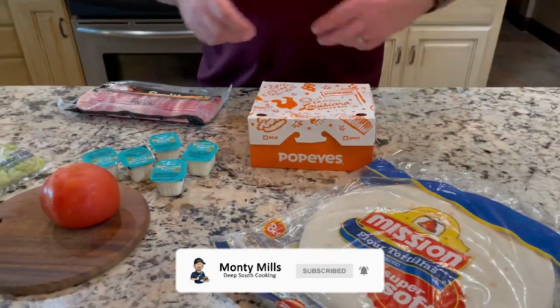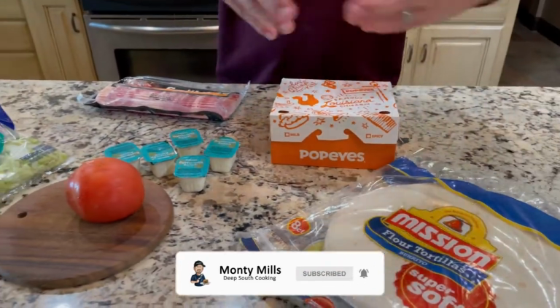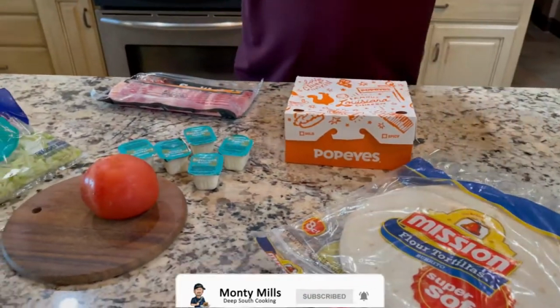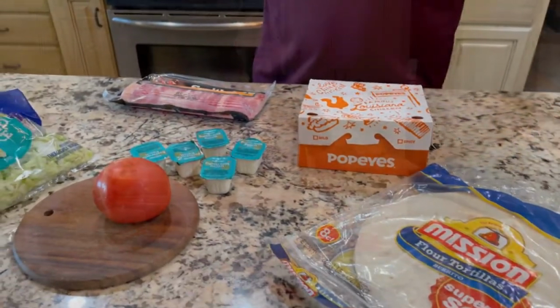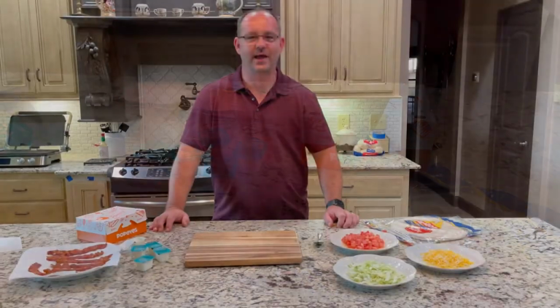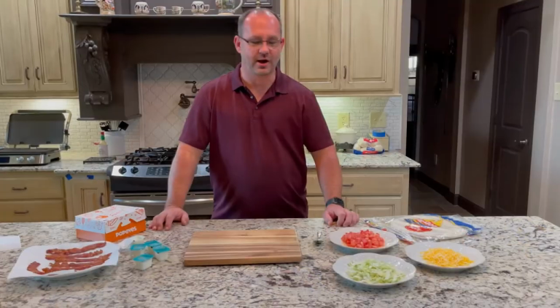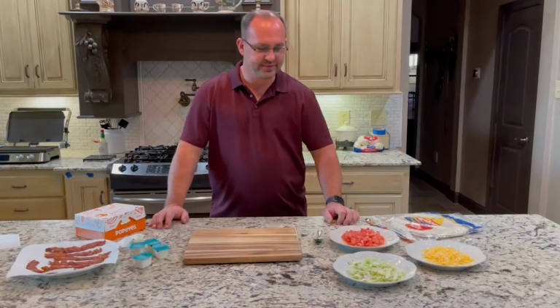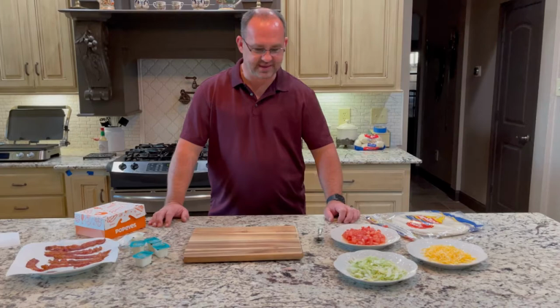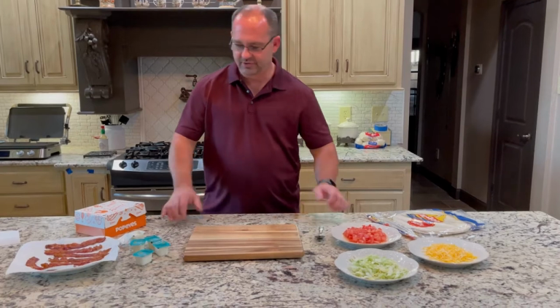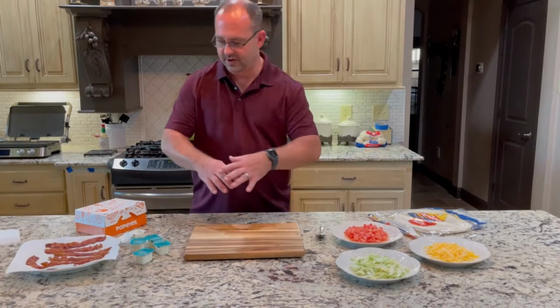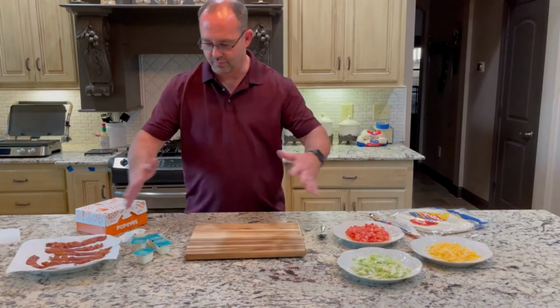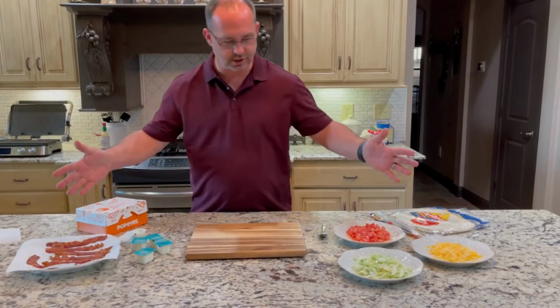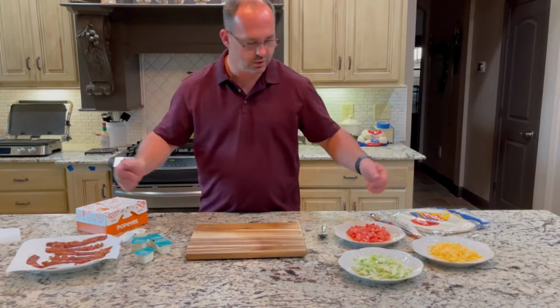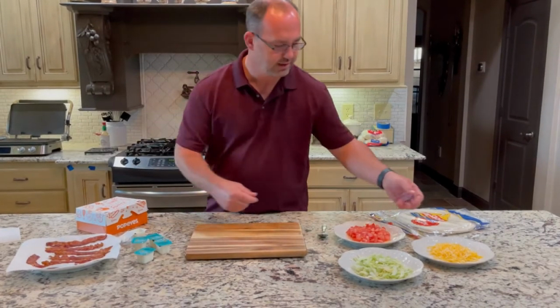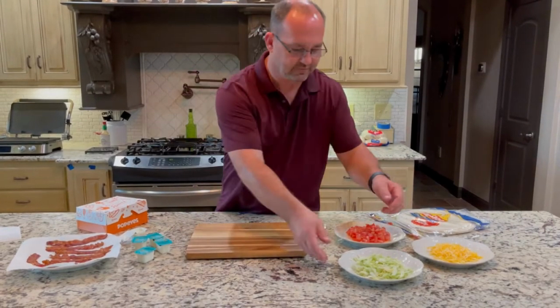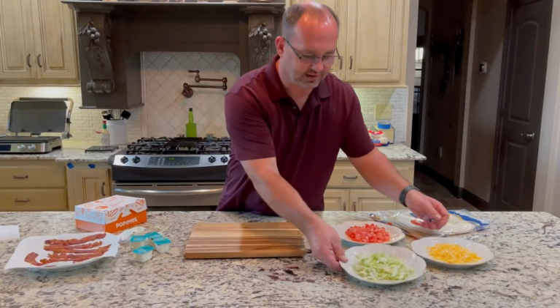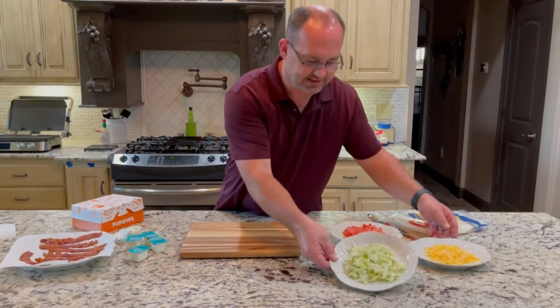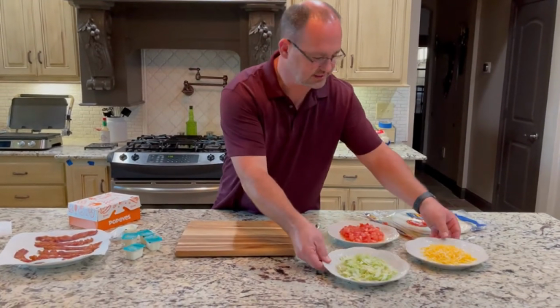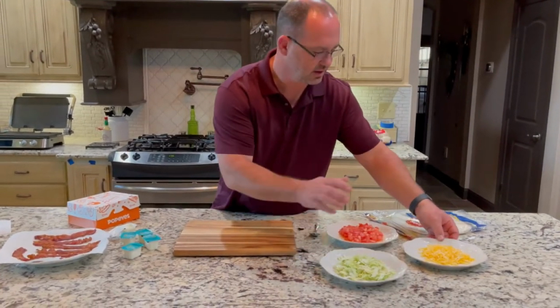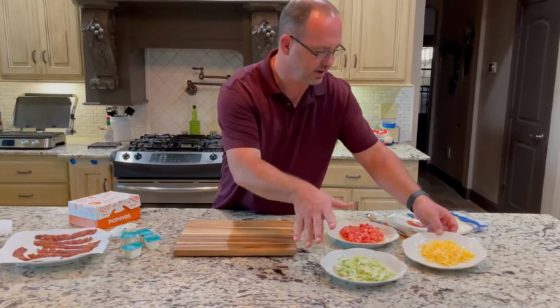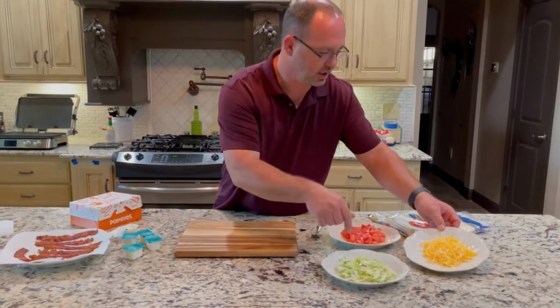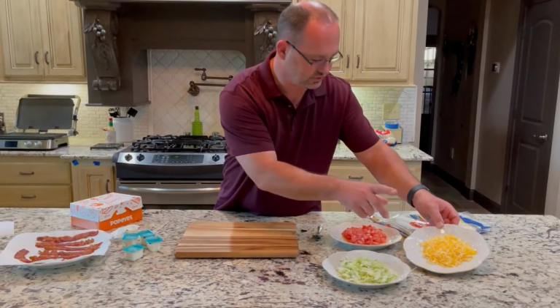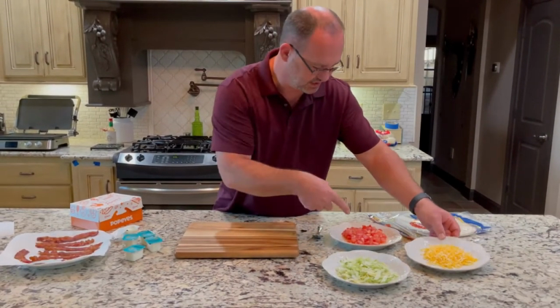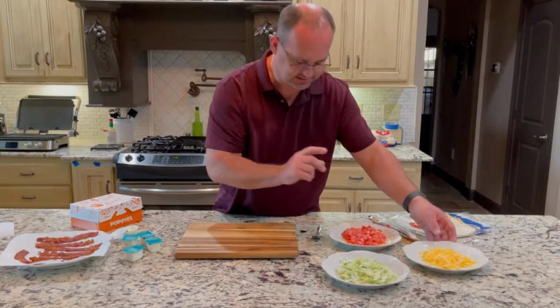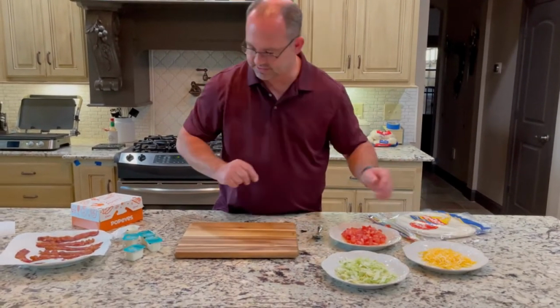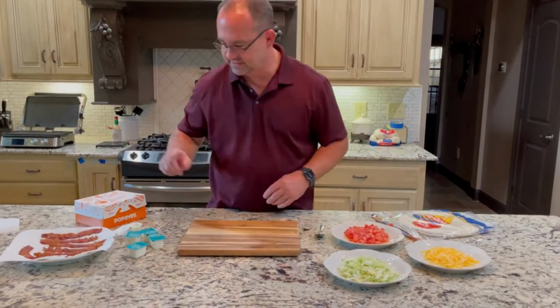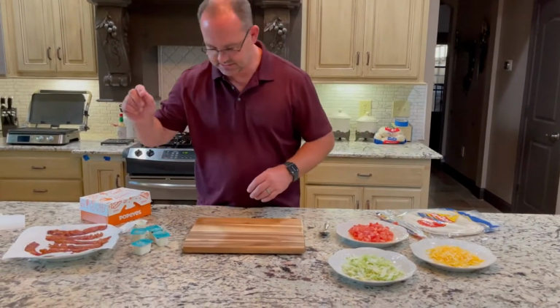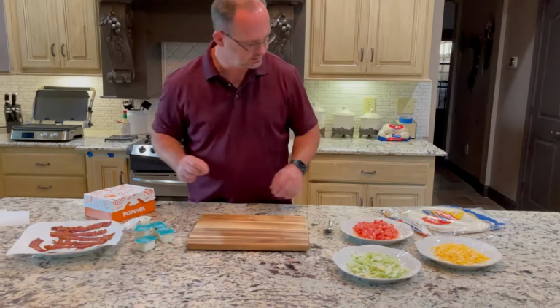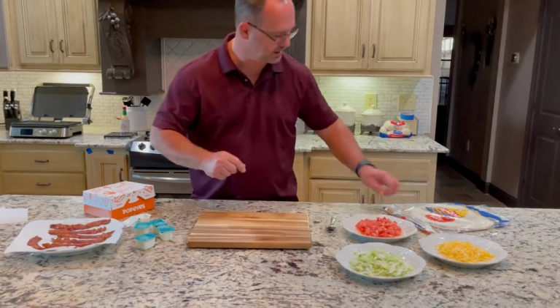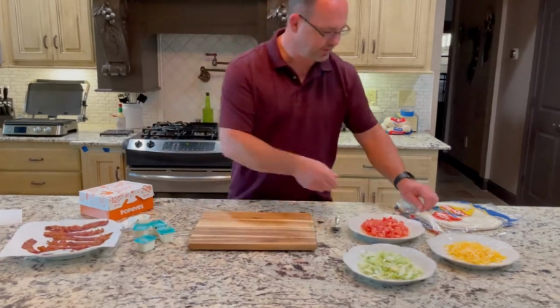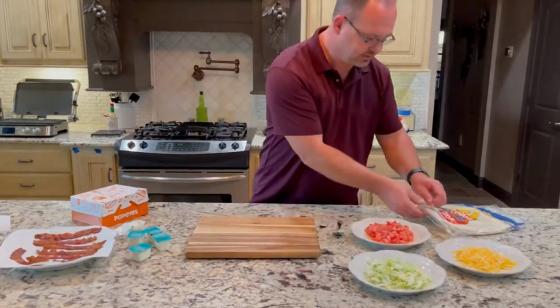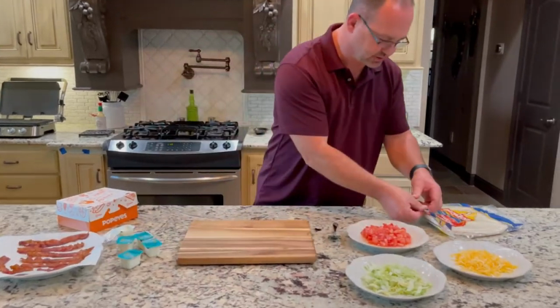I'm going to show you how to put it together. We got it all put together, ready to go. I've got the lettuce ready to go, the cheese, tomatoes, the bacon, and the shells.